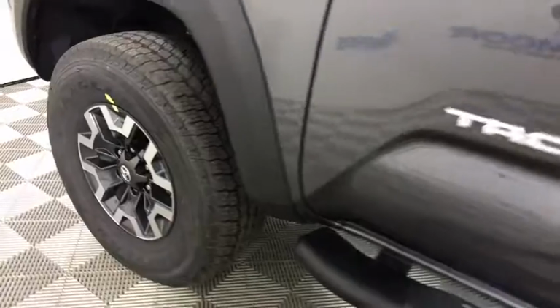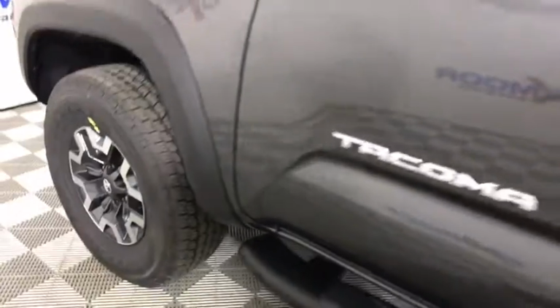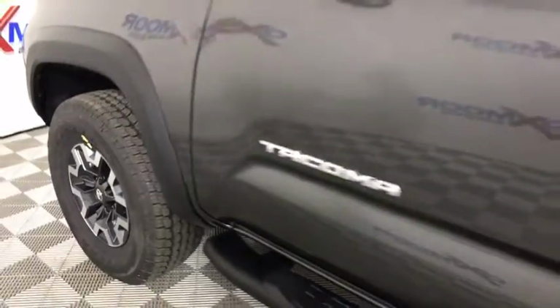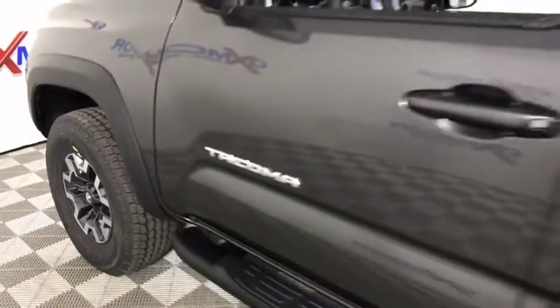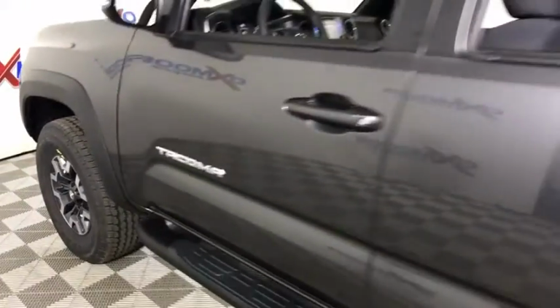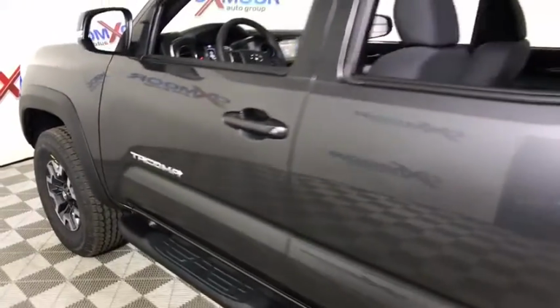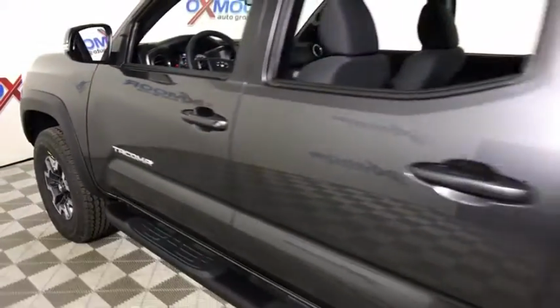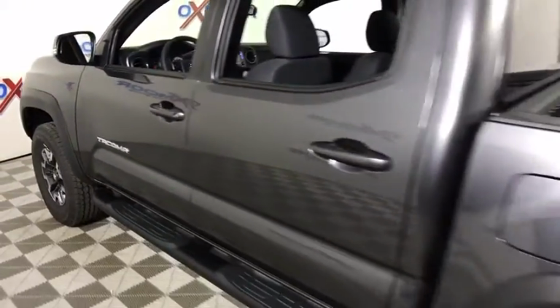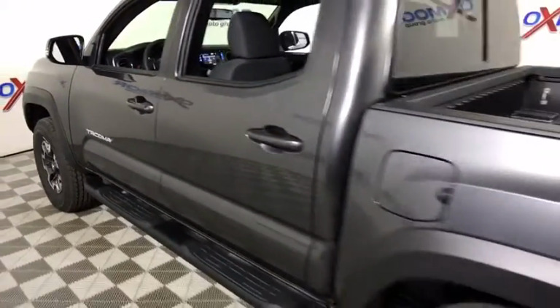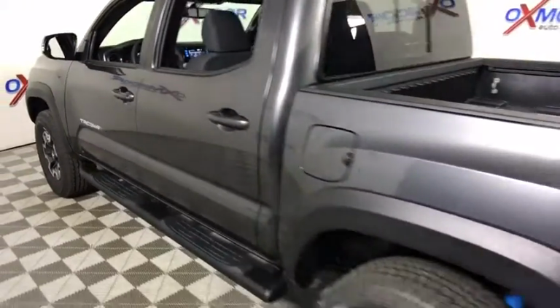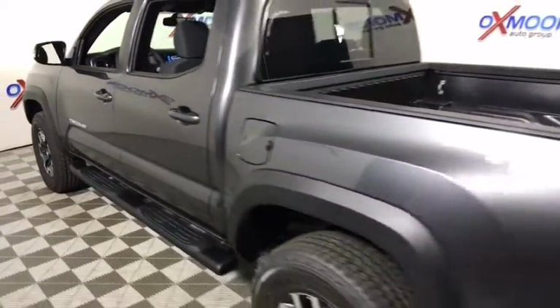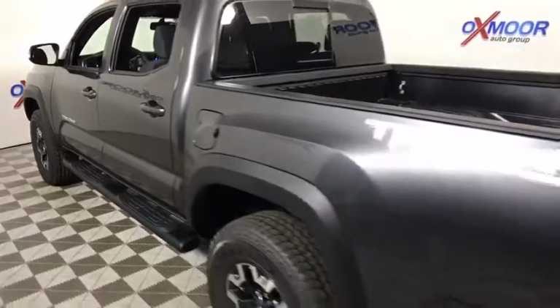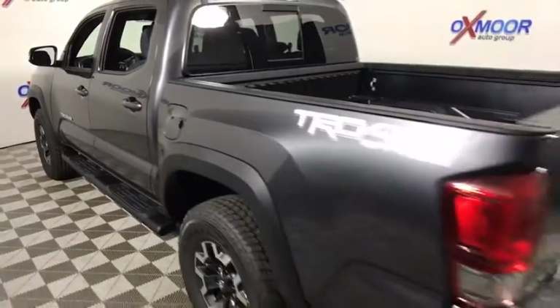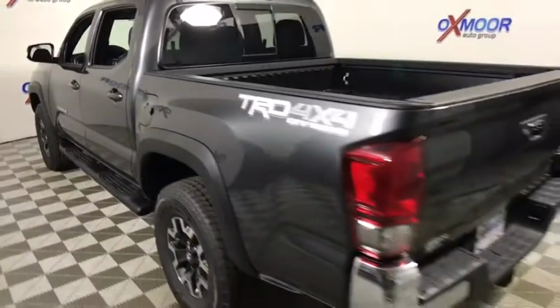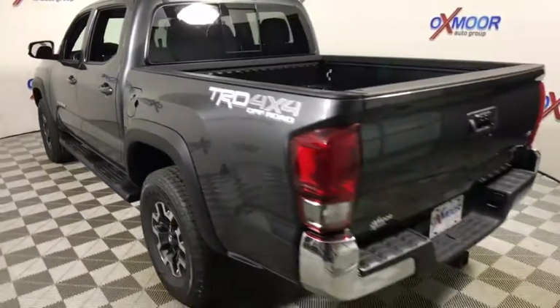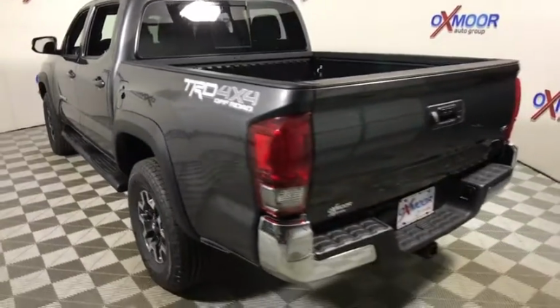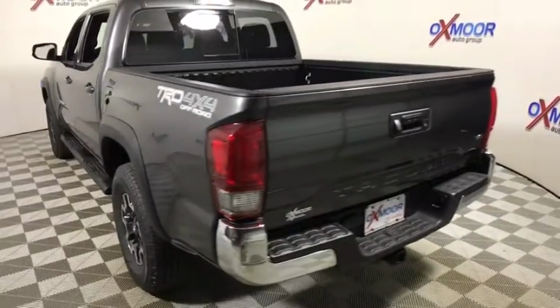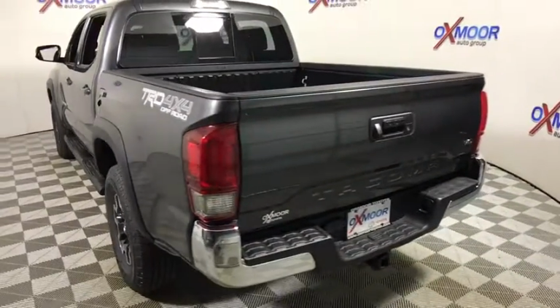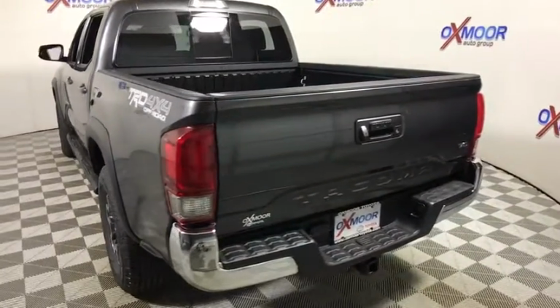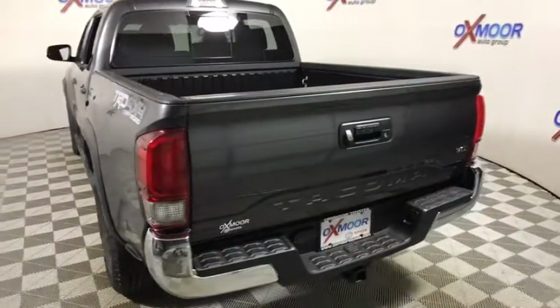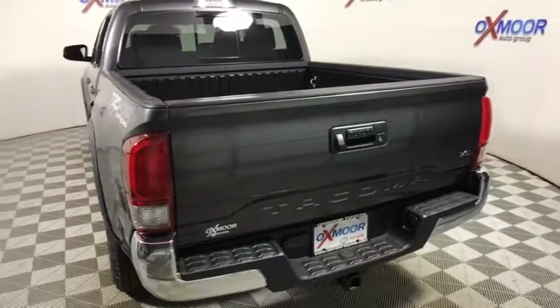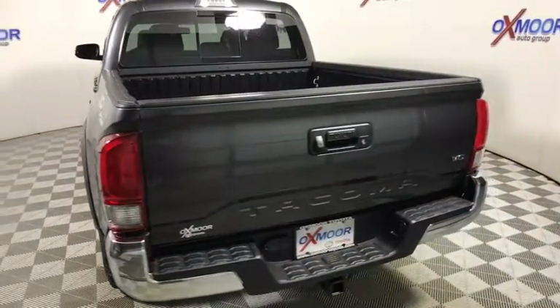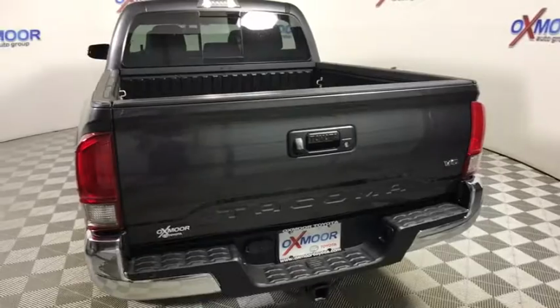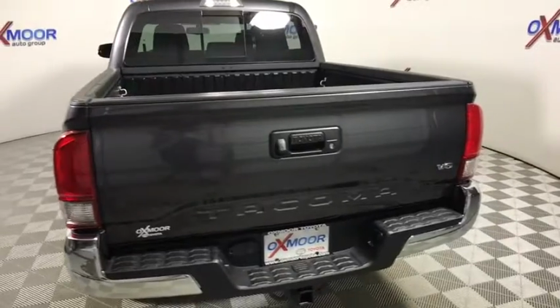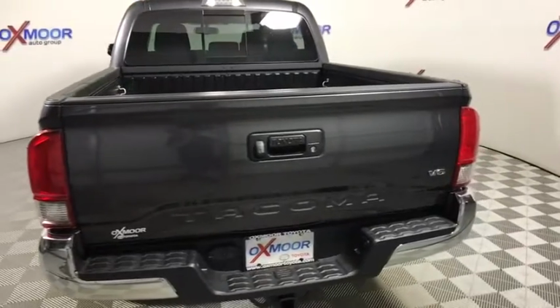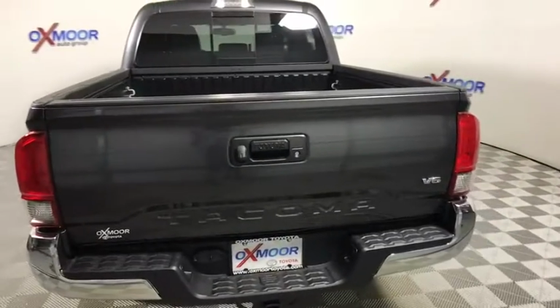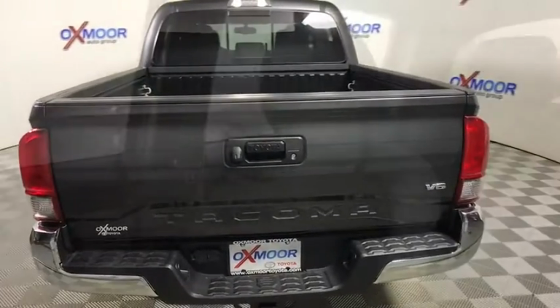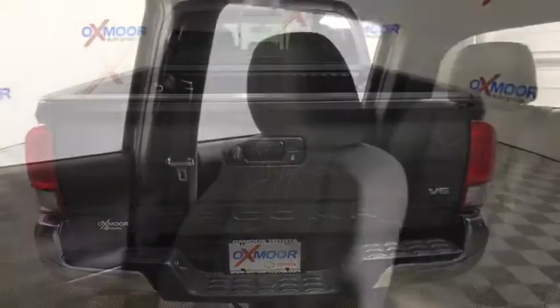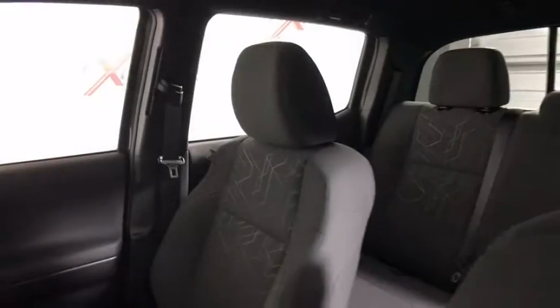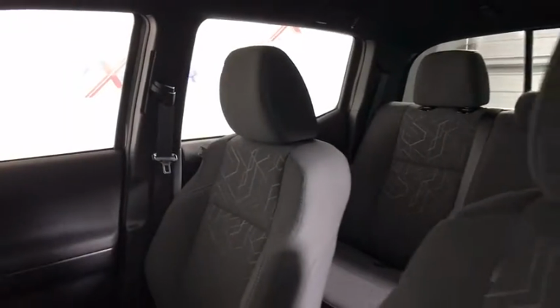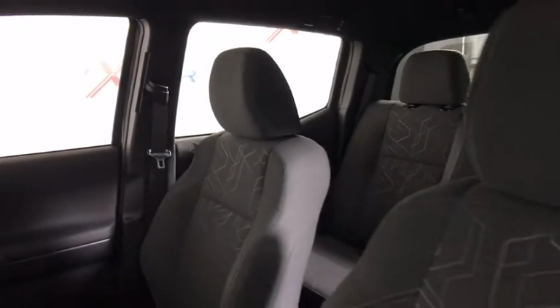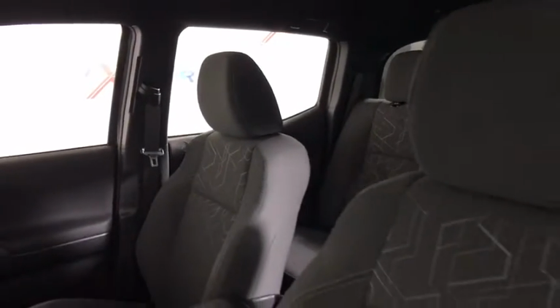The 2017 Toyota Tacoma. The Toyota Tacoma boasts a roomy interior, a powerful V6 option, and excellent off-road capability, and has been named the best-selling compact pickup by Motorintelligence.com five years in a row.